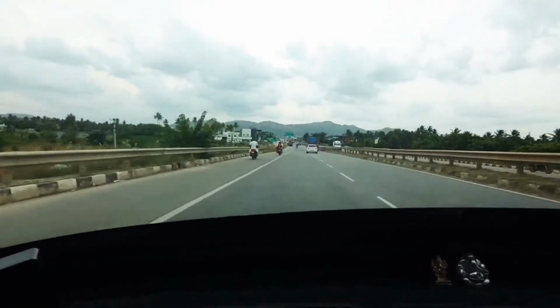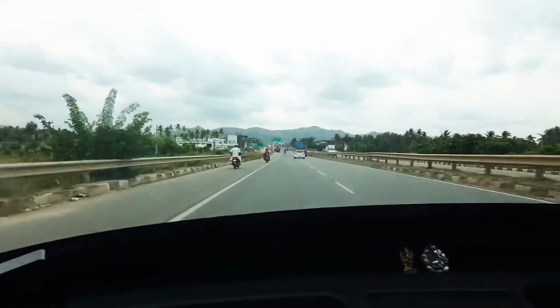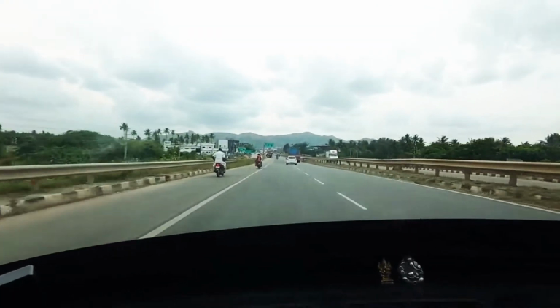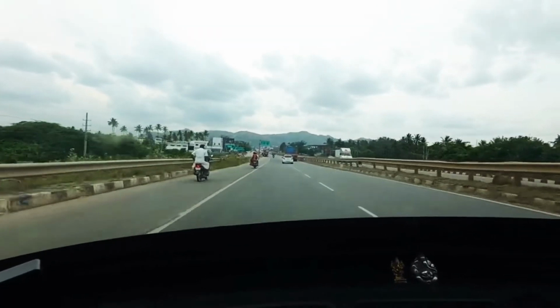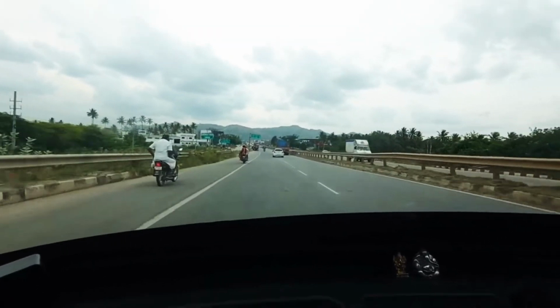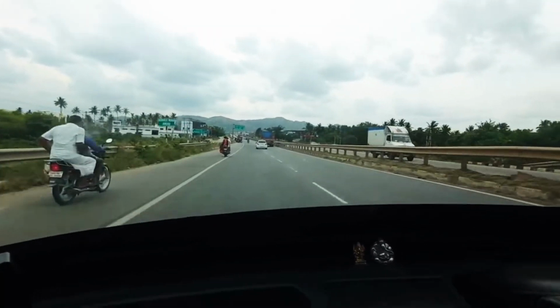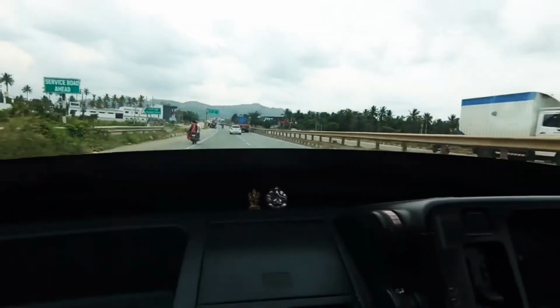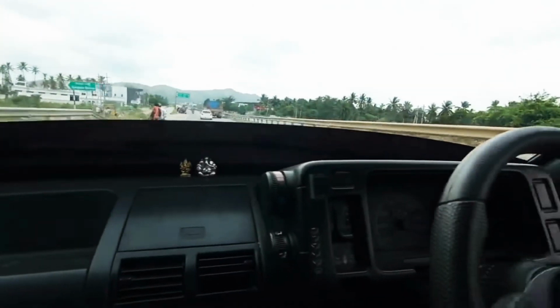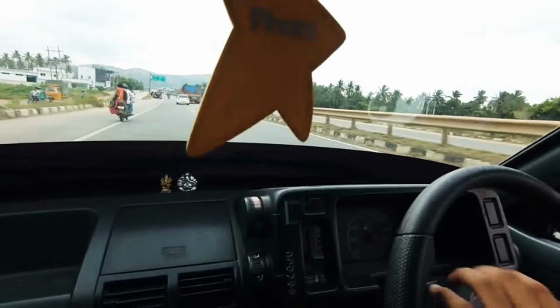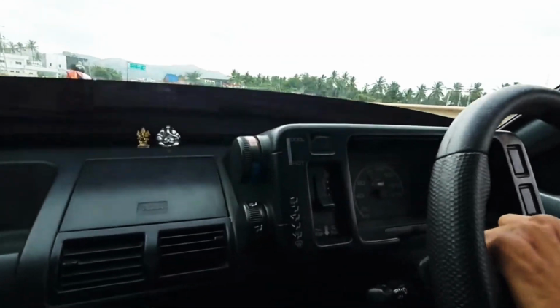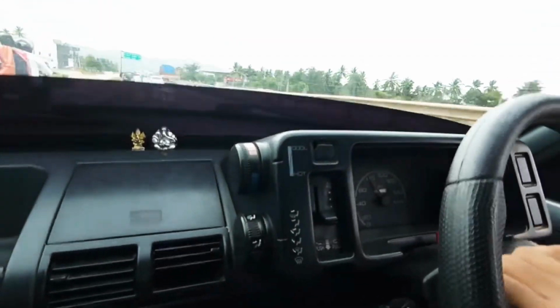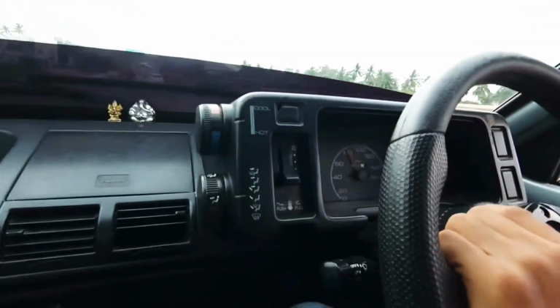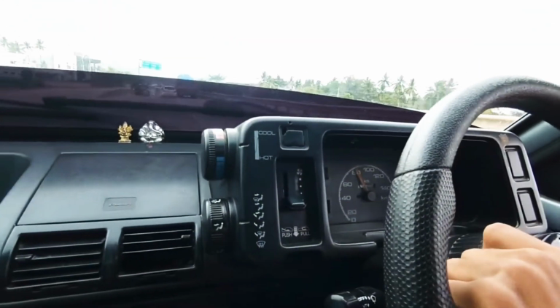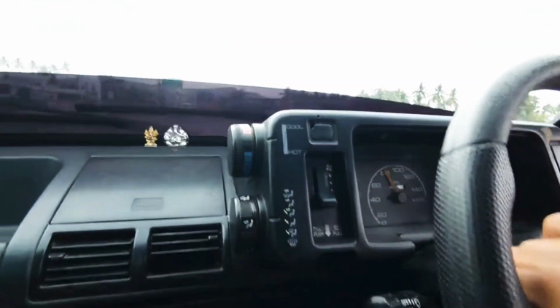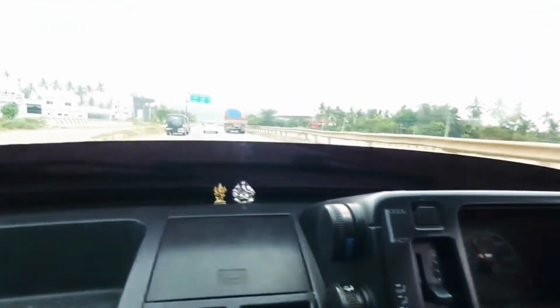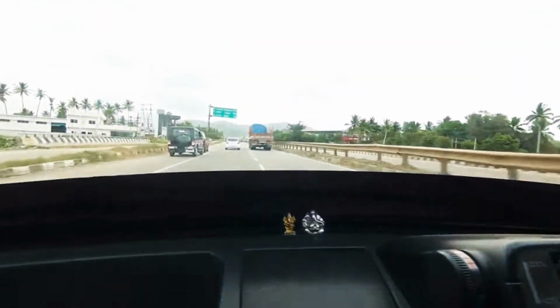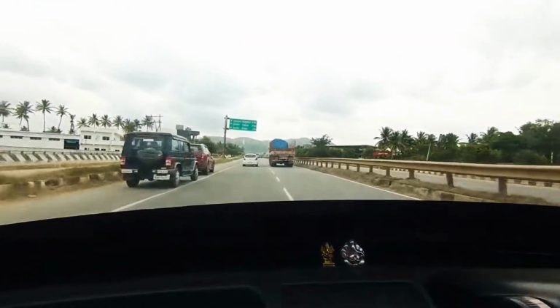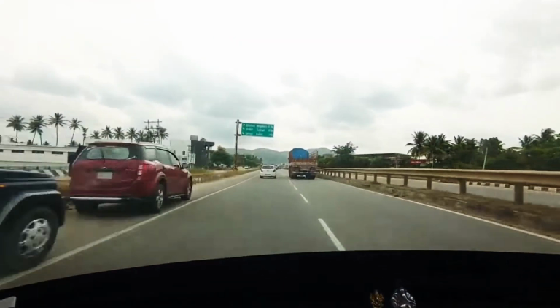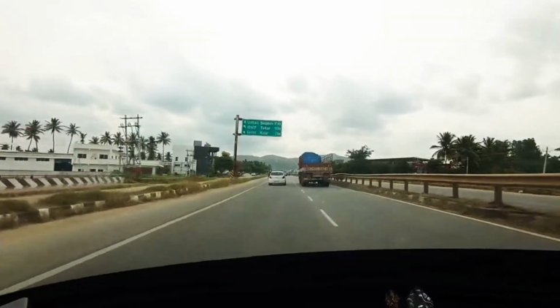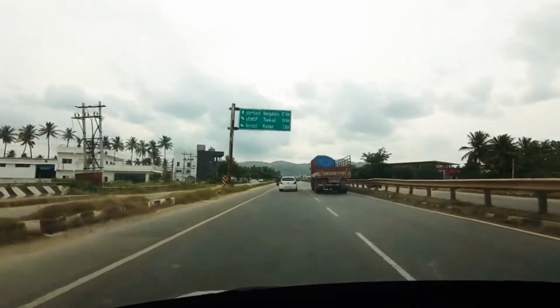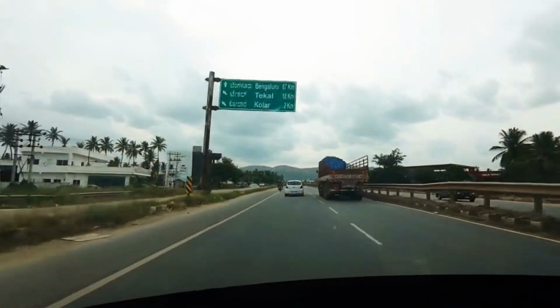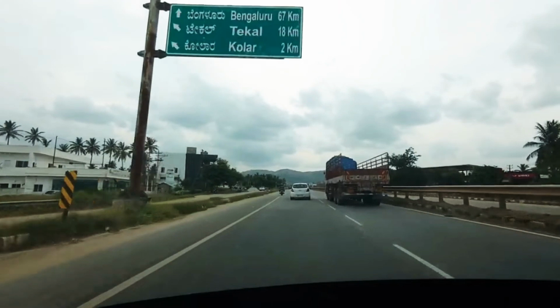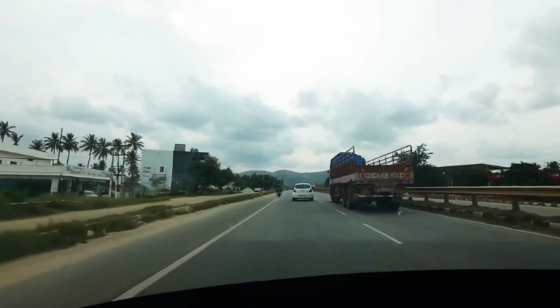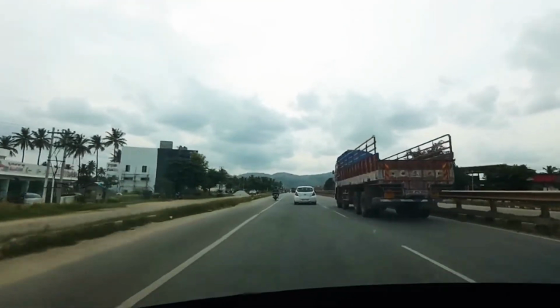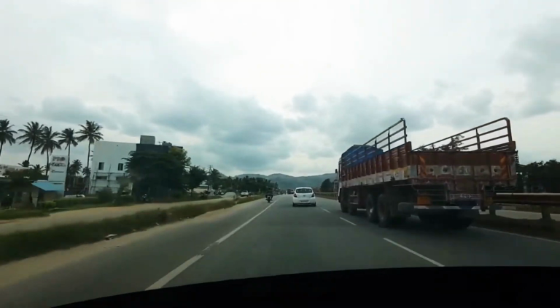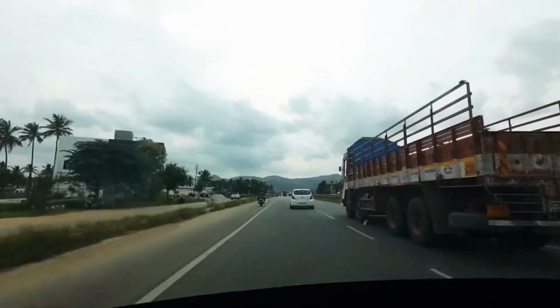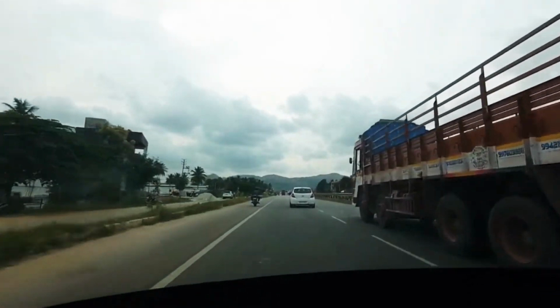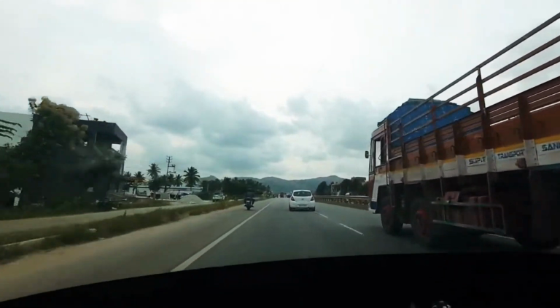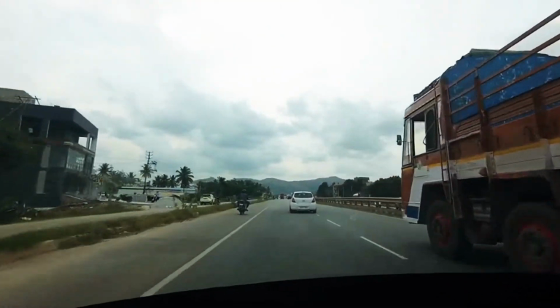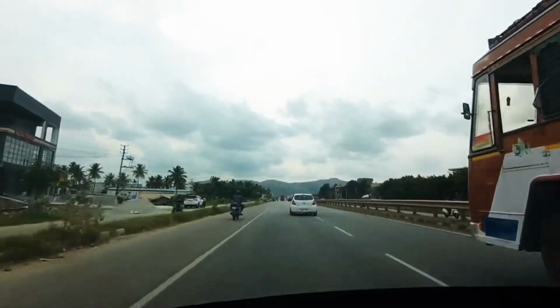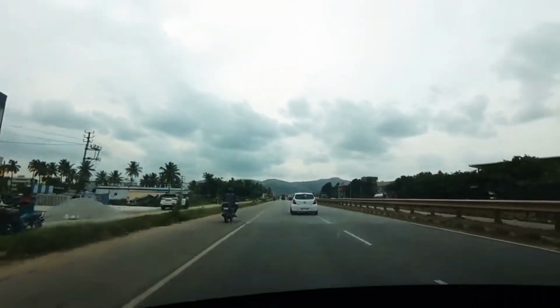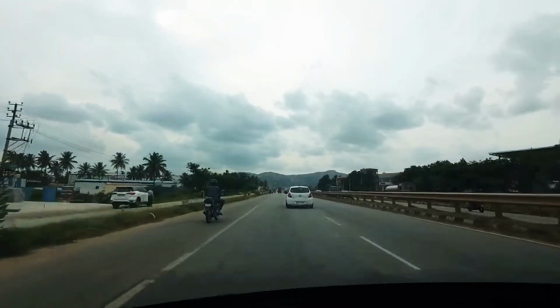Just feel the pulling — just third gear! You cannot feel that it's like an 800cc engine; it definitely feels like a thousand-plus cc engine.